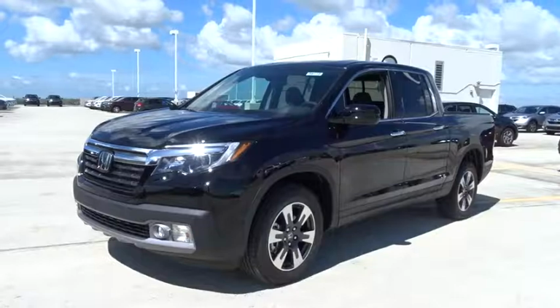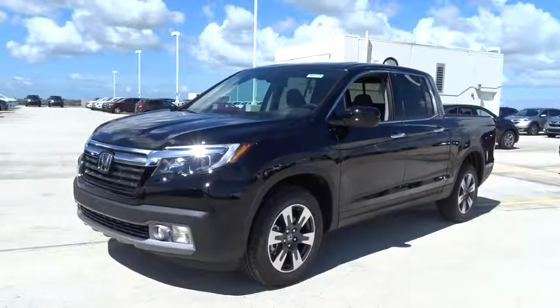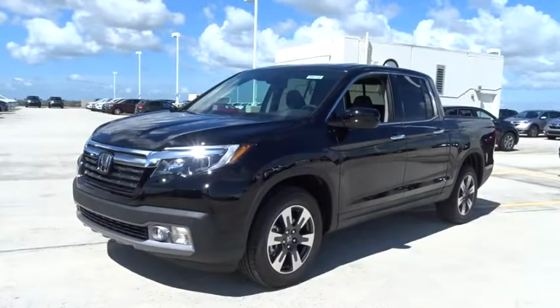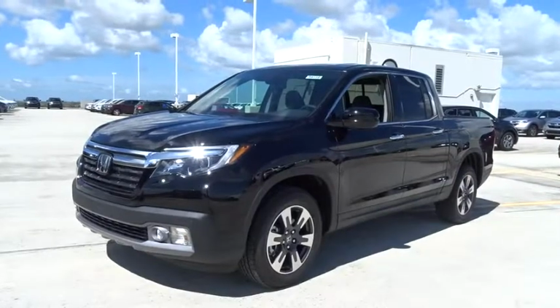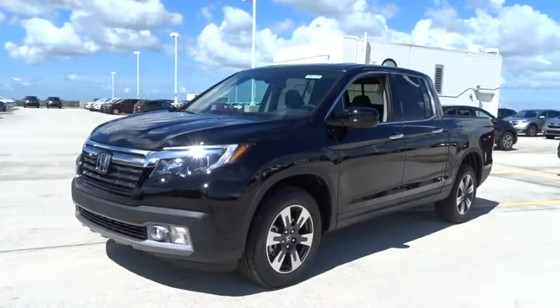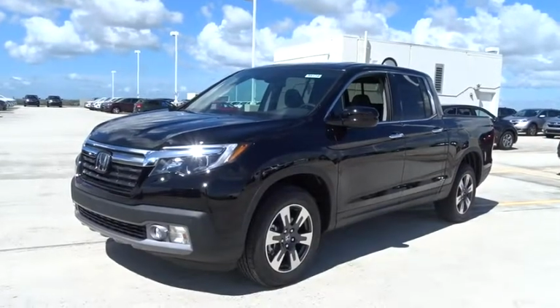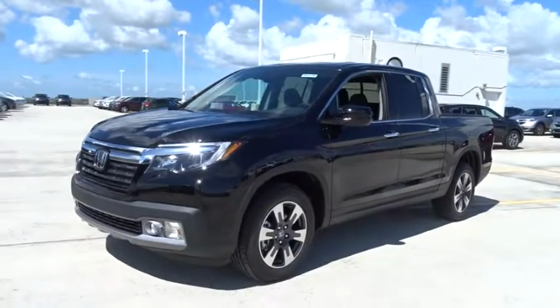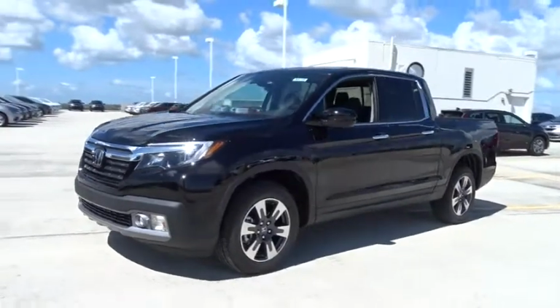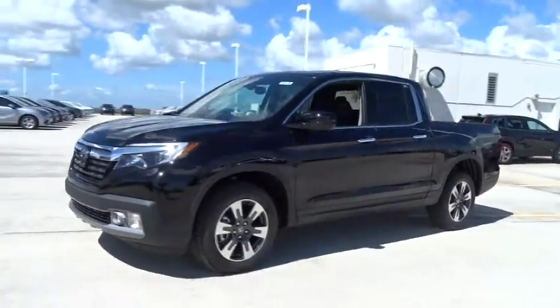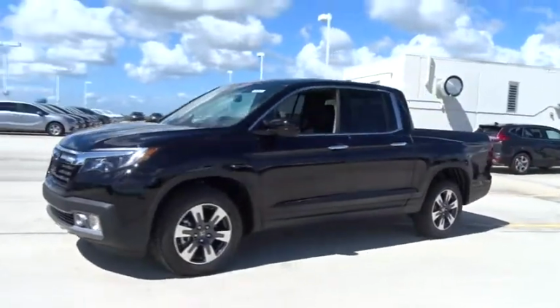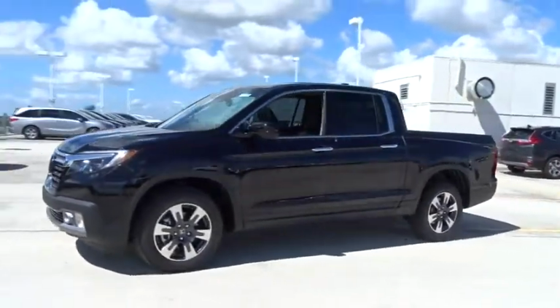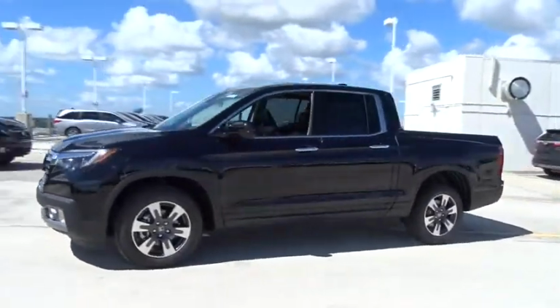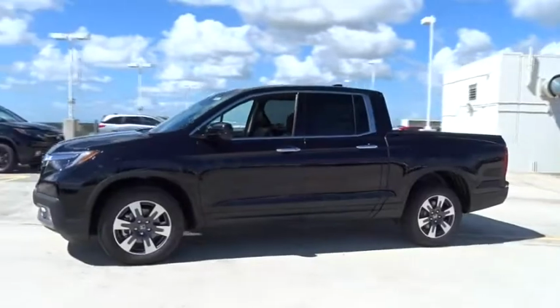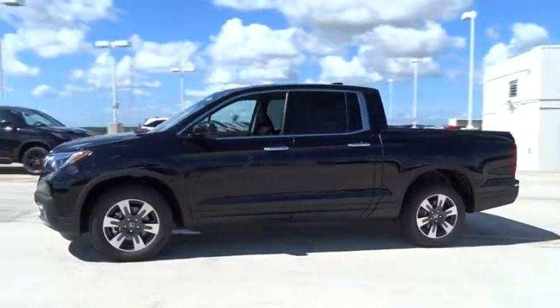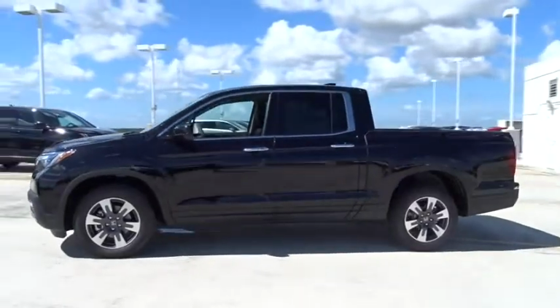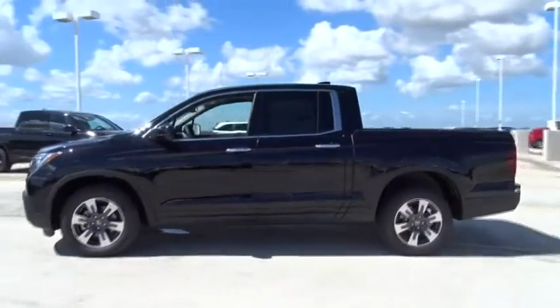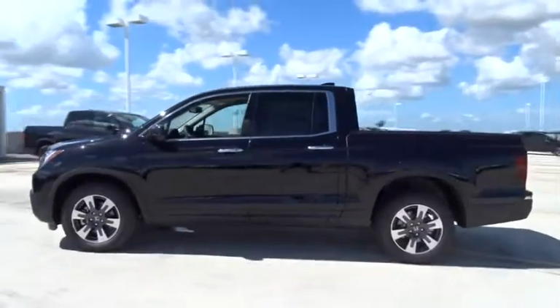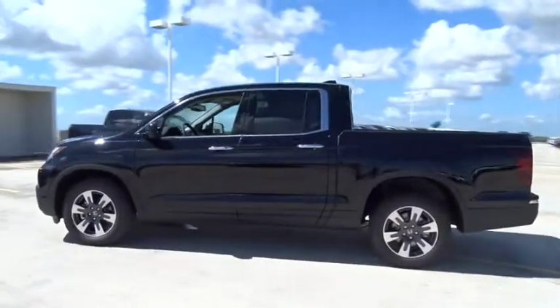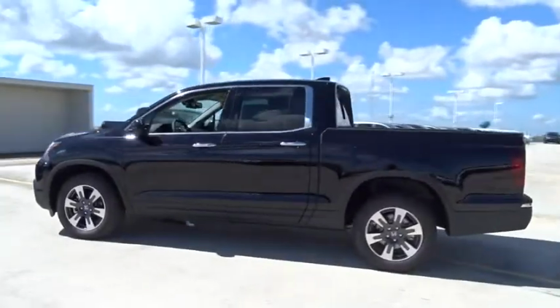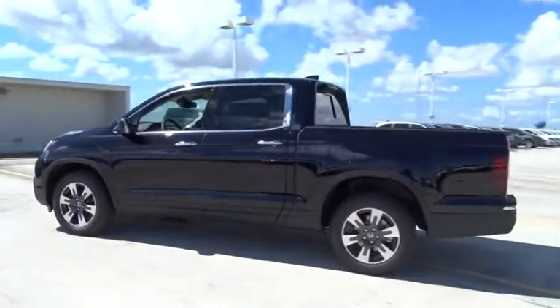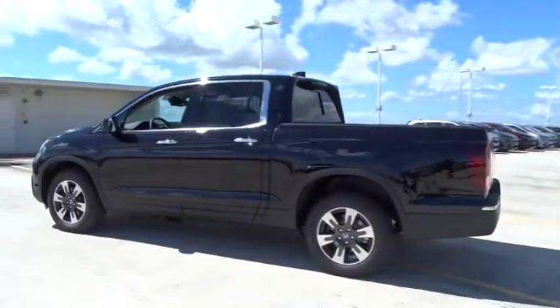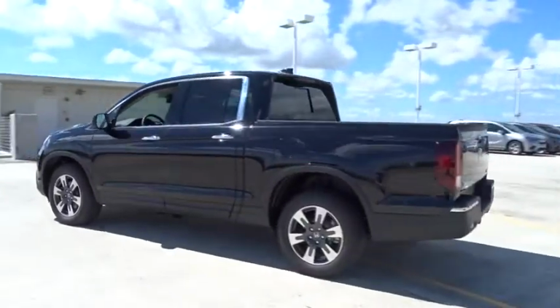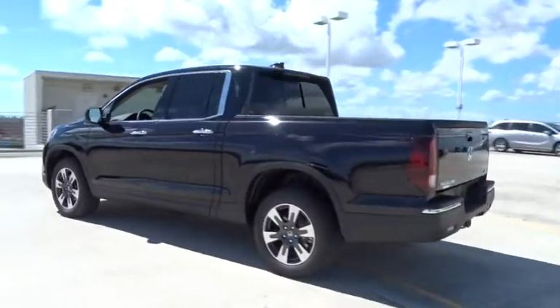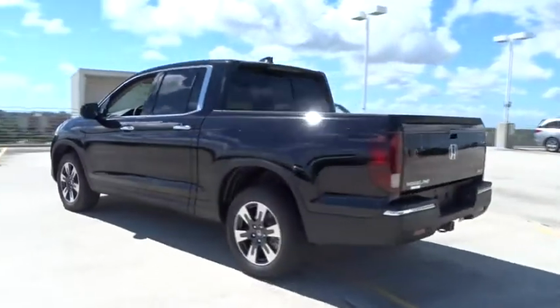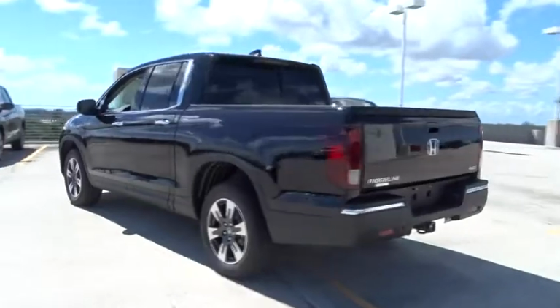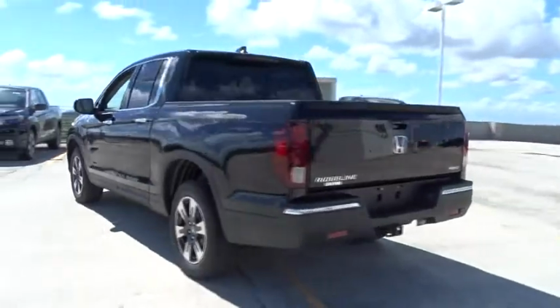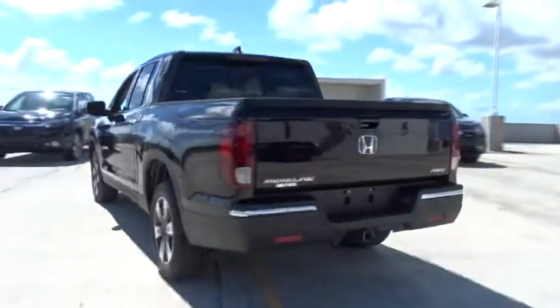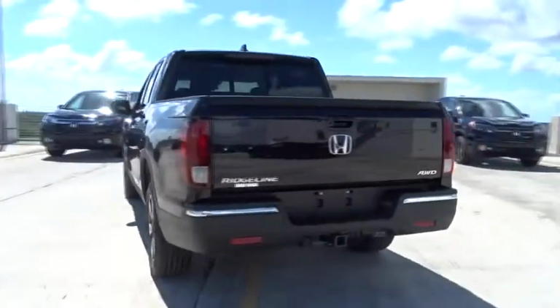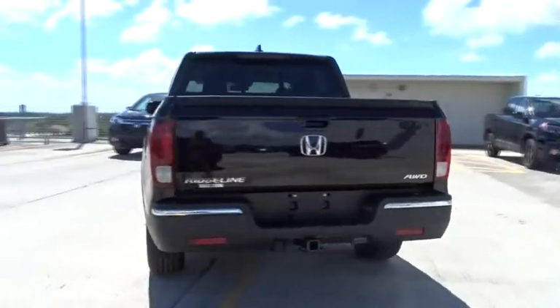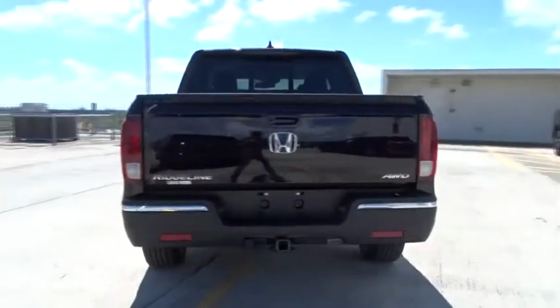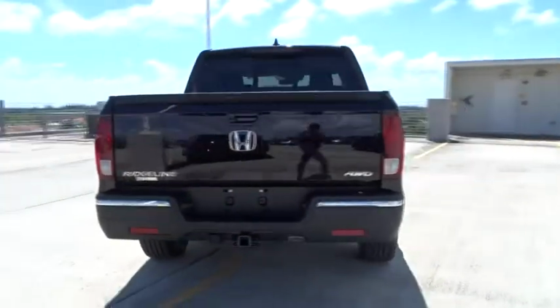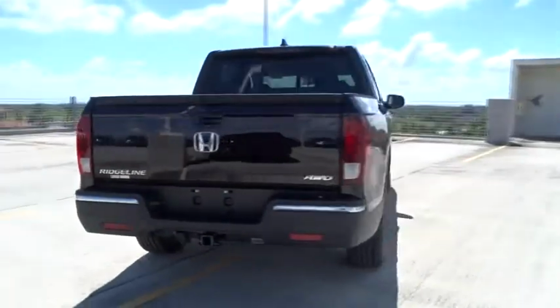2018 Honda Ridgeline. The Ridgeline was designed to give you exactly what you need to get the job done. And with Honda quality built right in, this truck can be with you for the long haul. Here are some of this vehicle's great options.